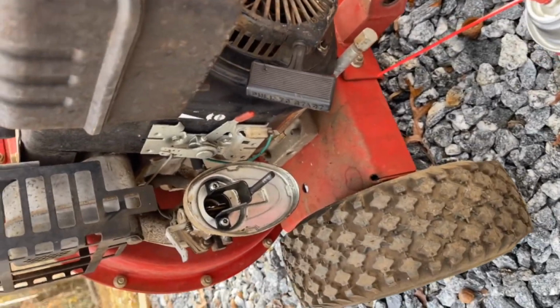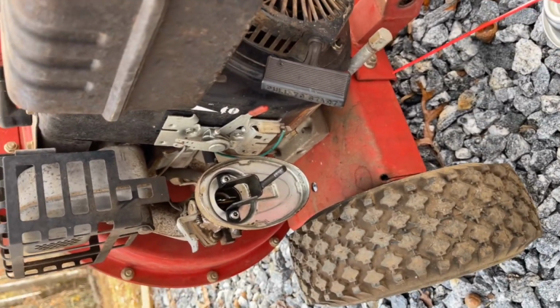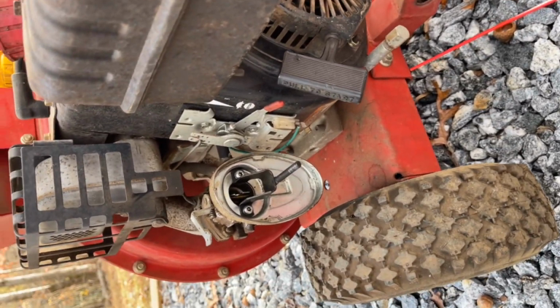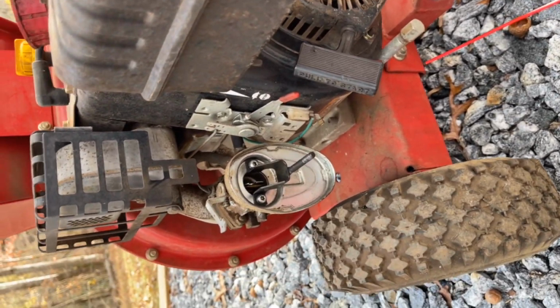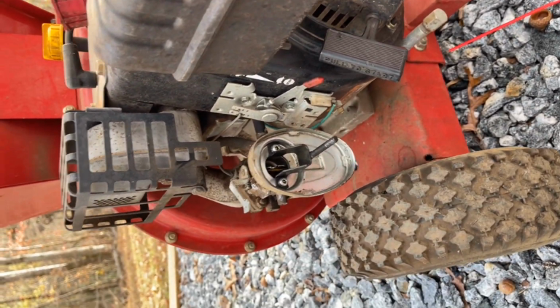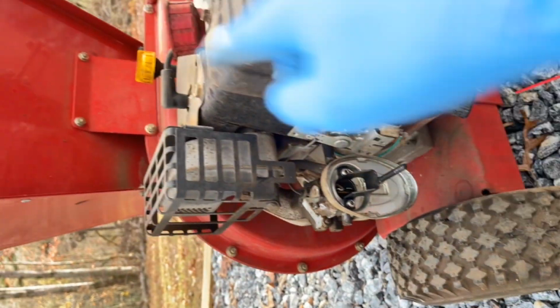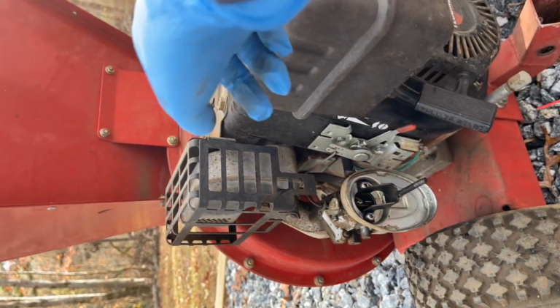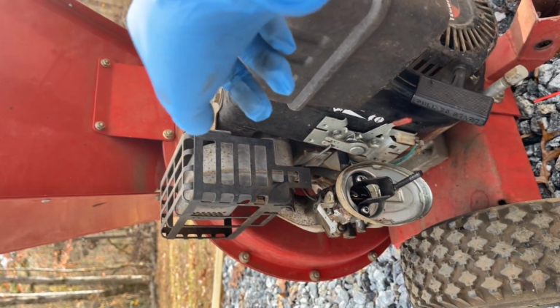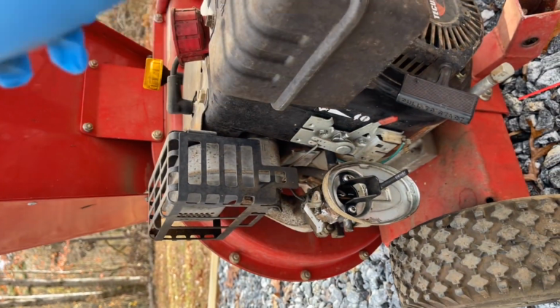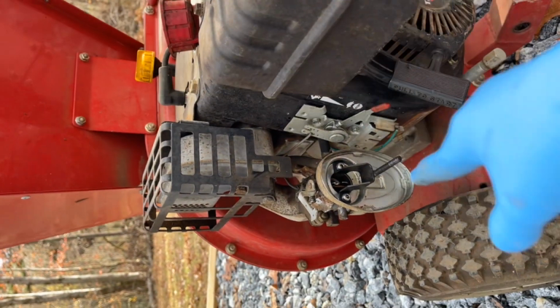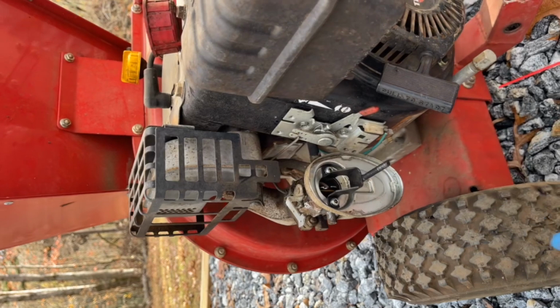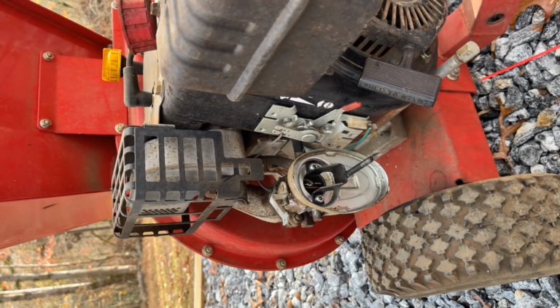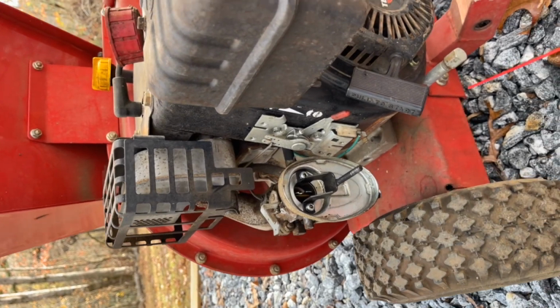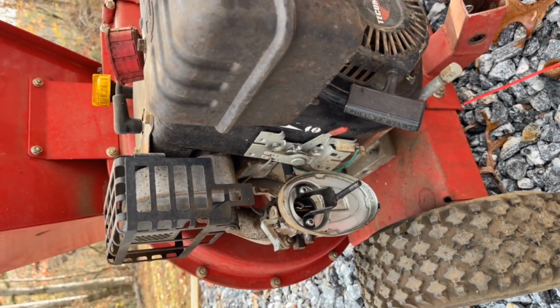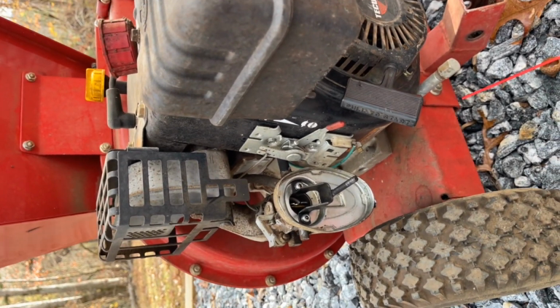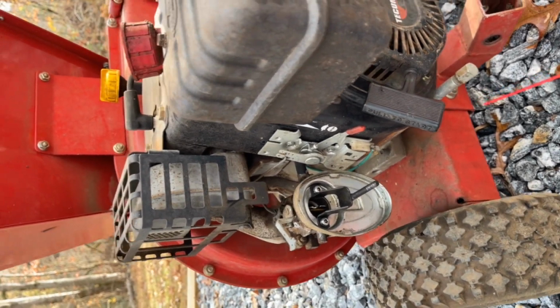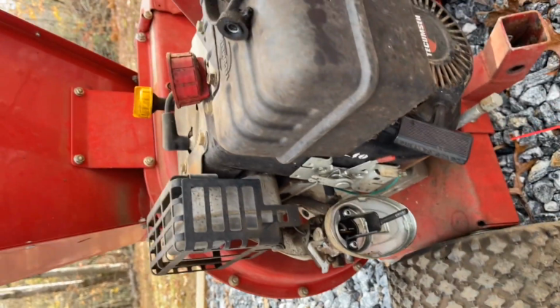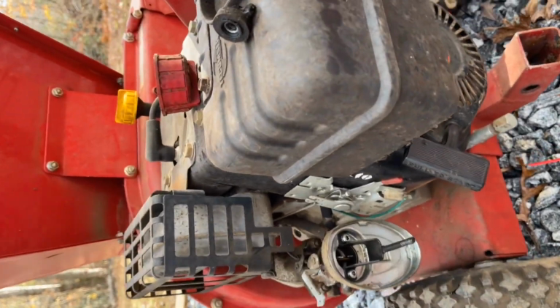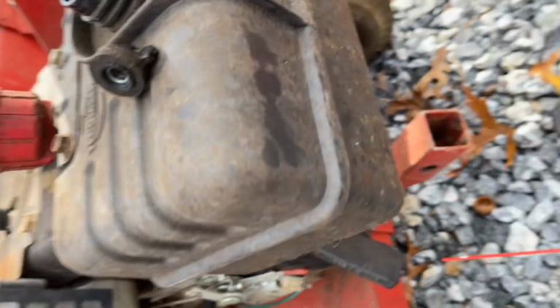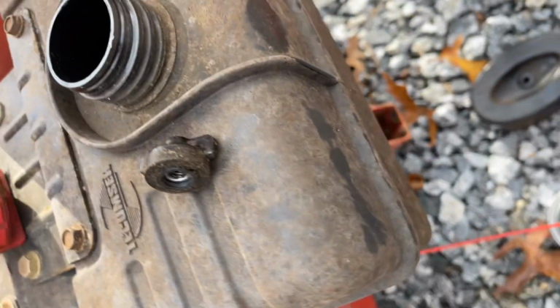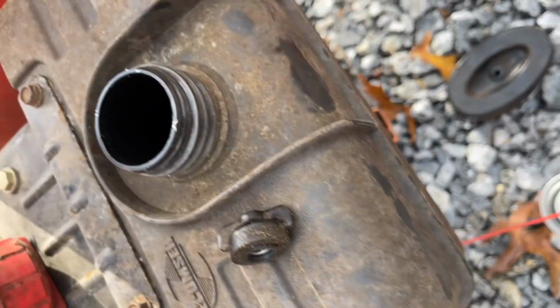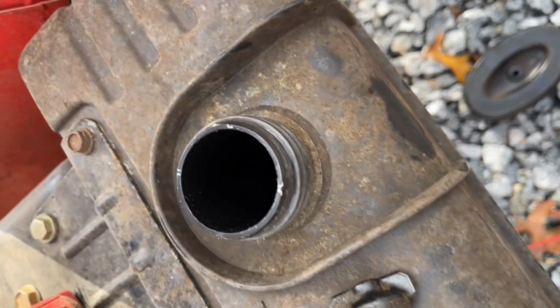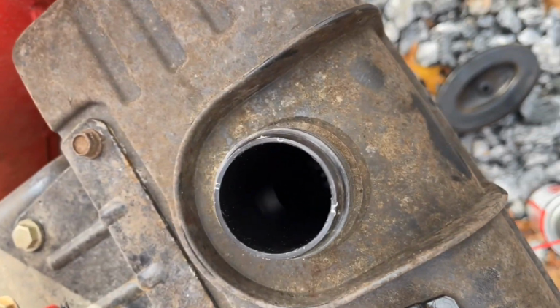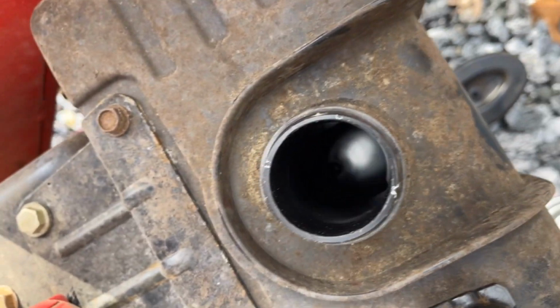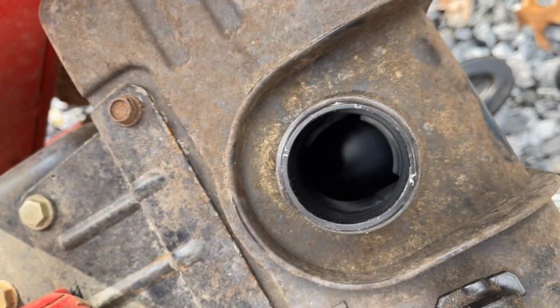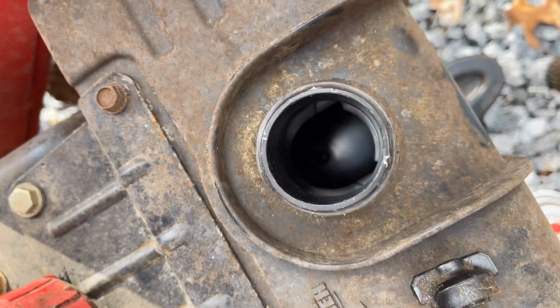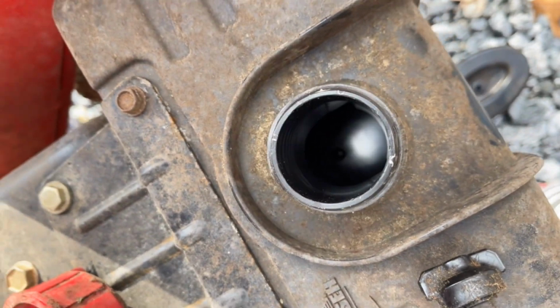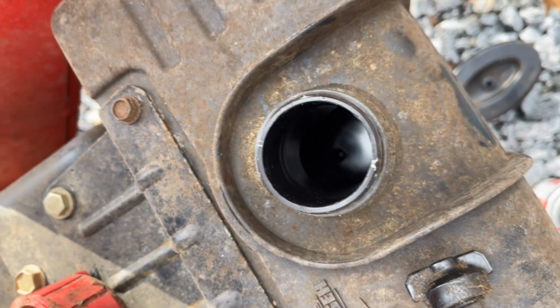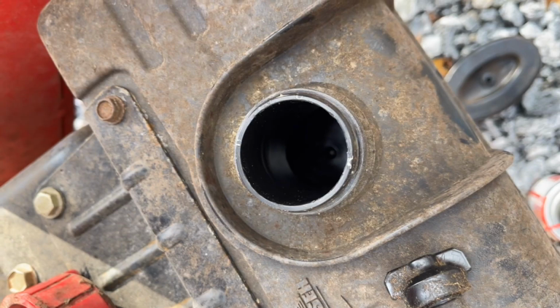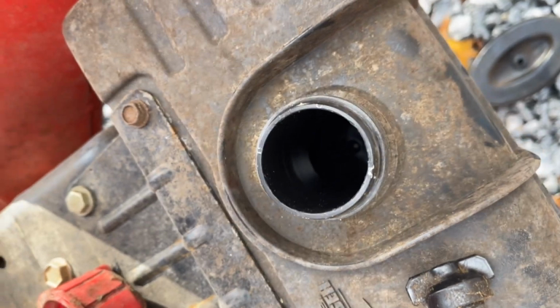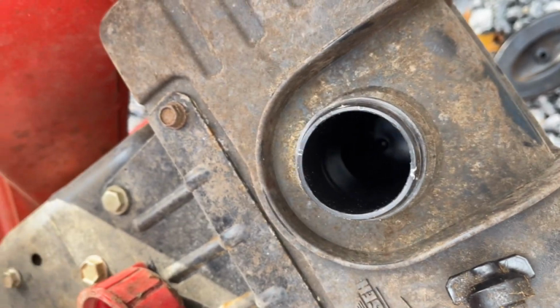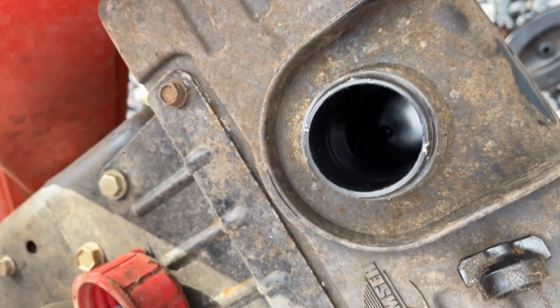It did pop off, so the spark plug is good and the compression must be good. But dumbass me forgot to check if the gas was empty — and it is bone dry.